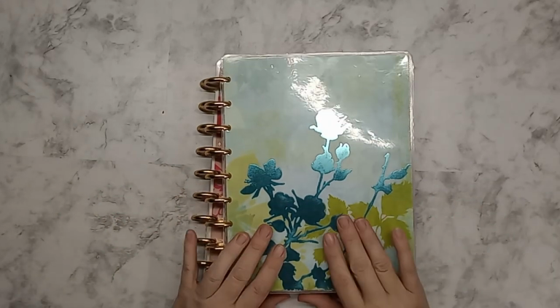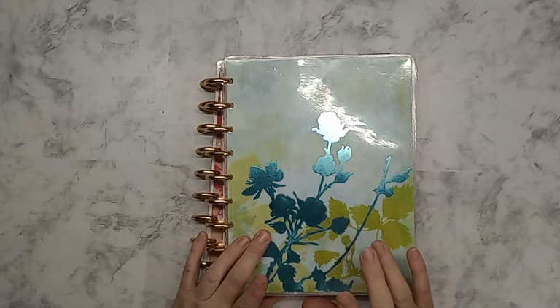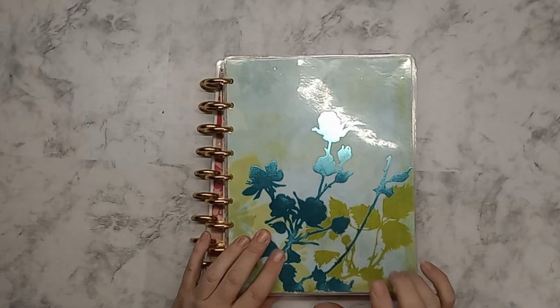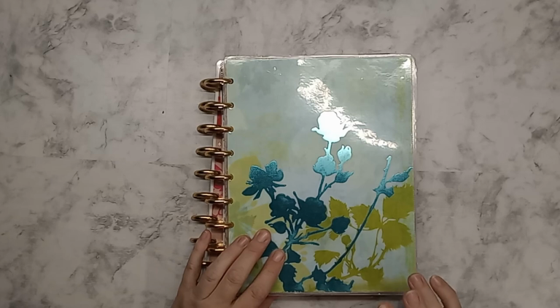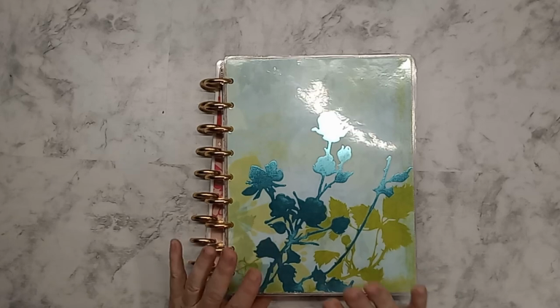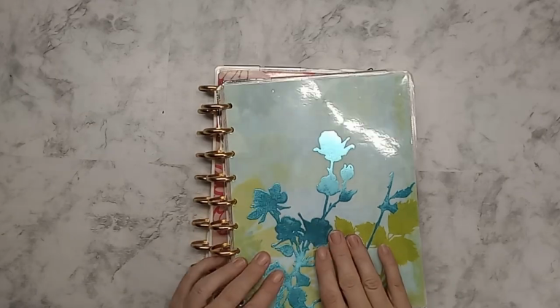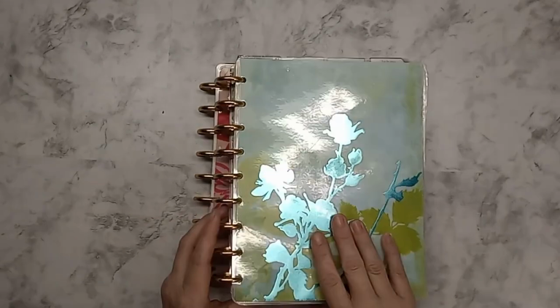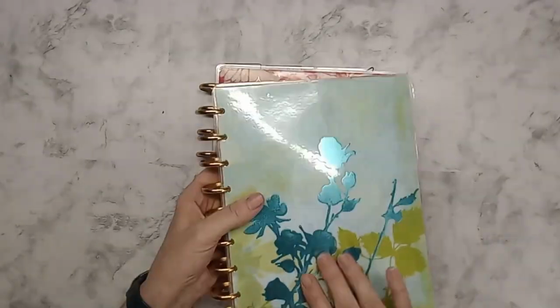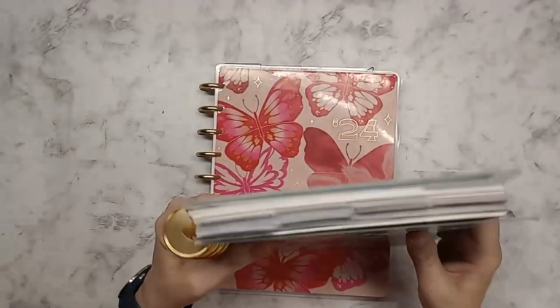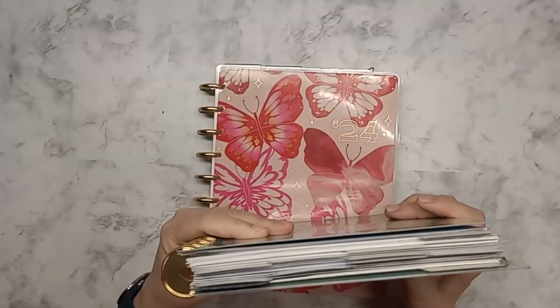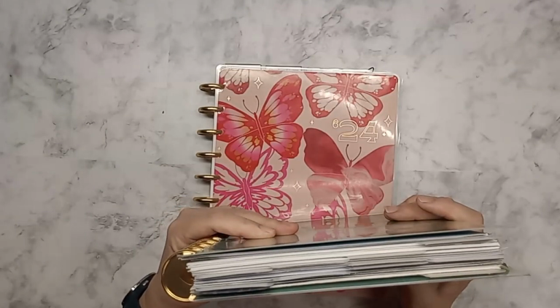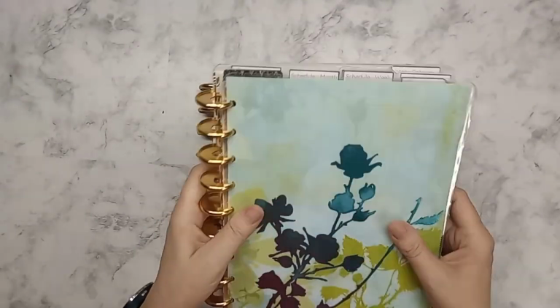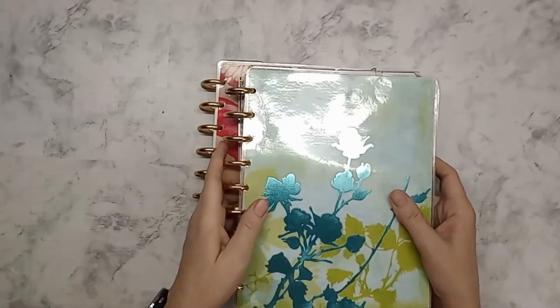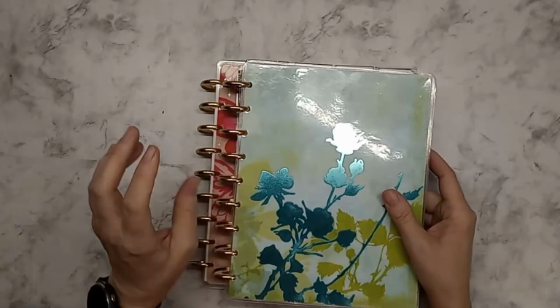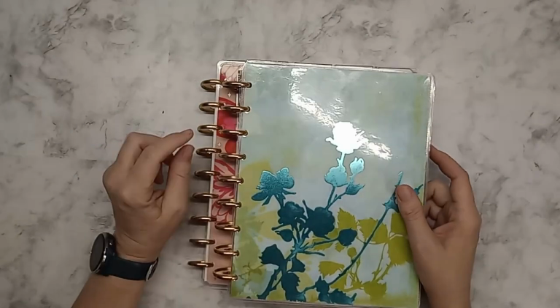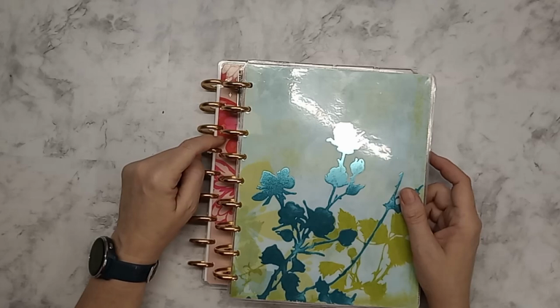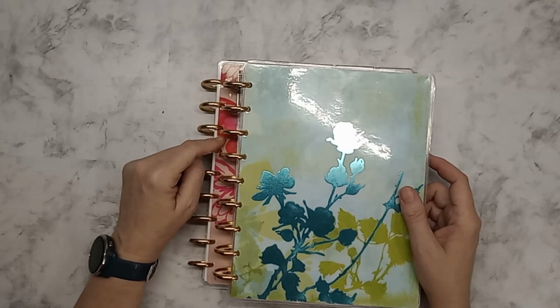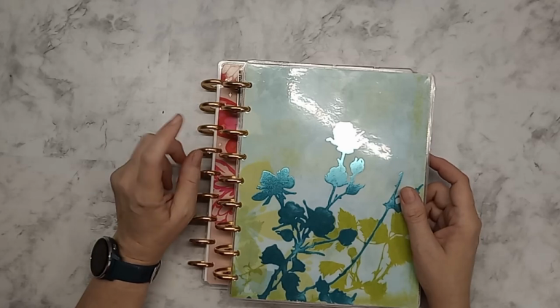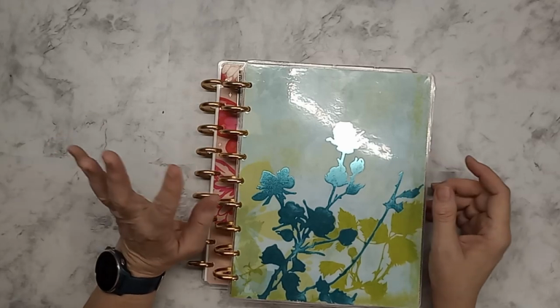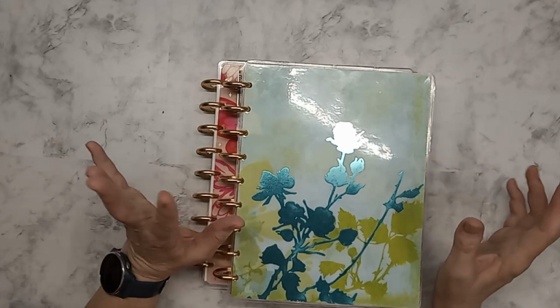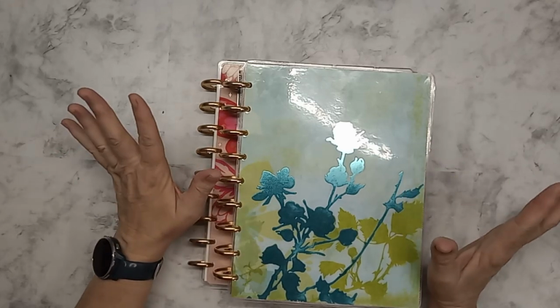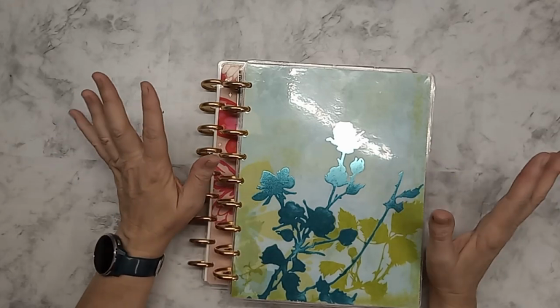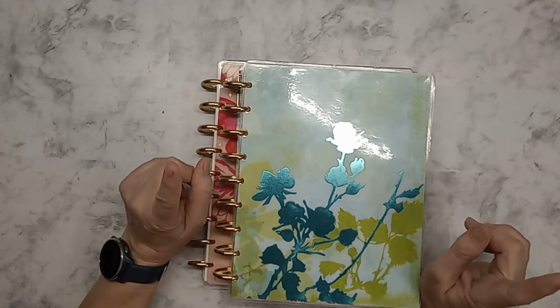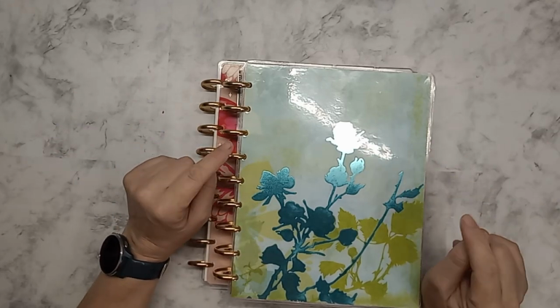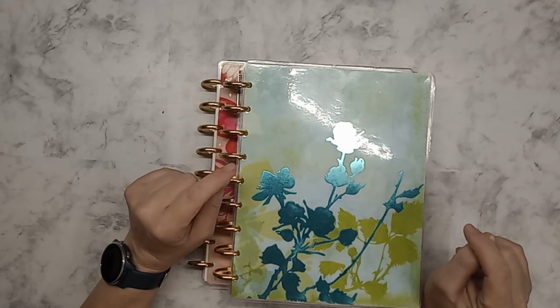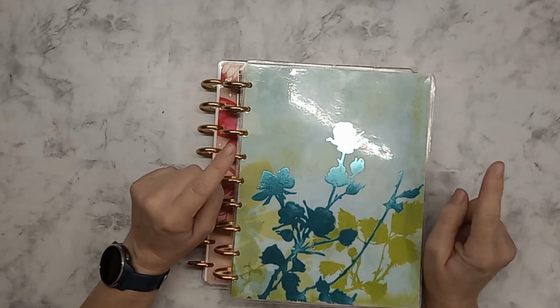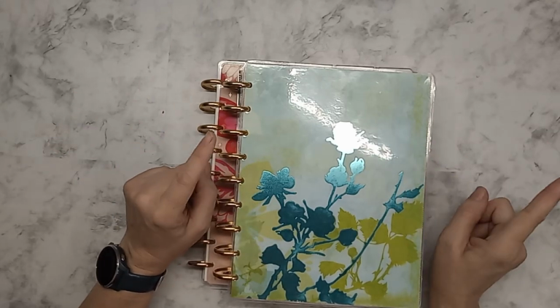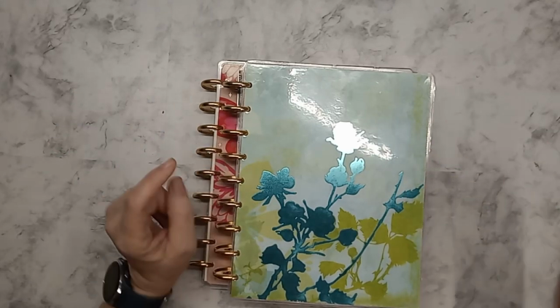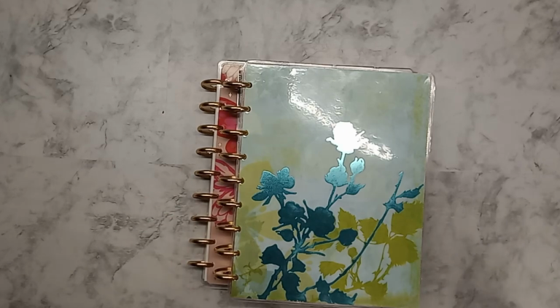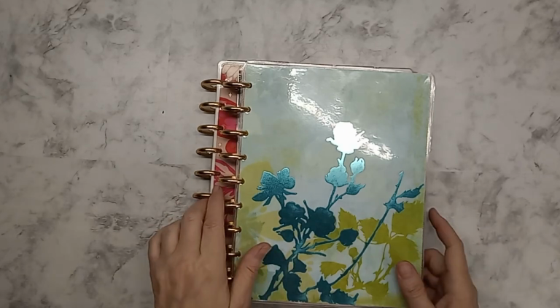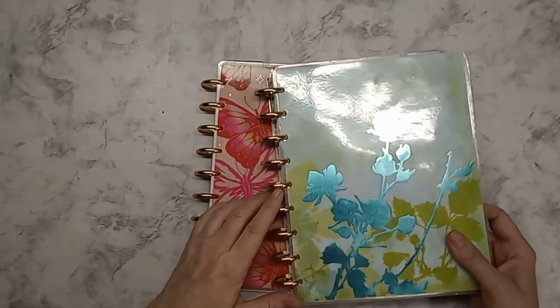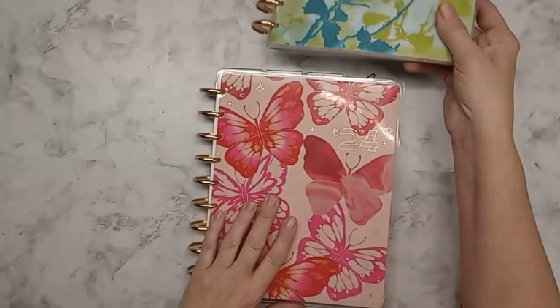This is my catch-all. It has literally everything in it. I started out the year with five planners and I will go over each one — I'm going to go over the easier ones first.